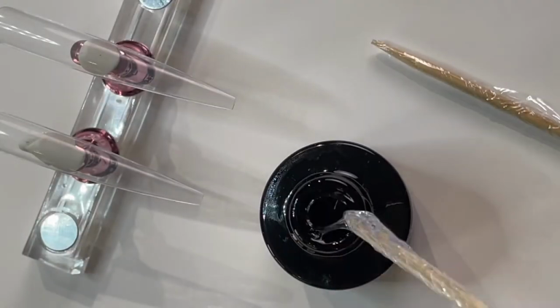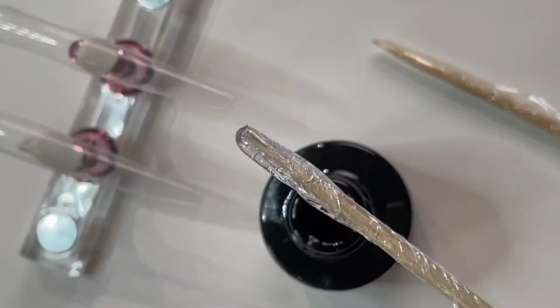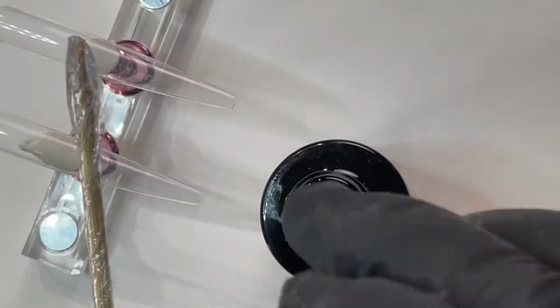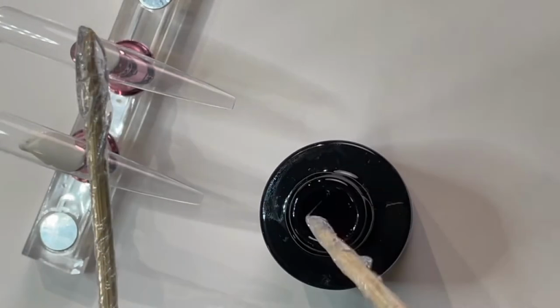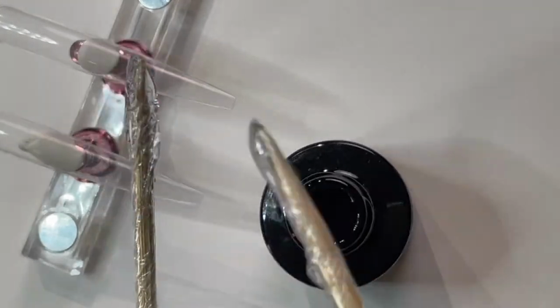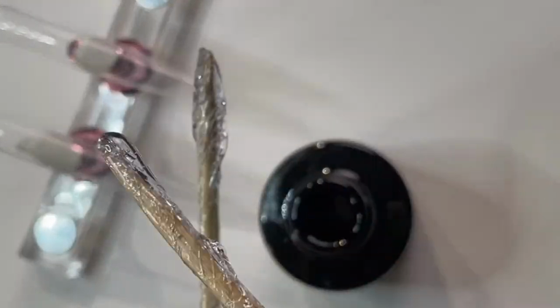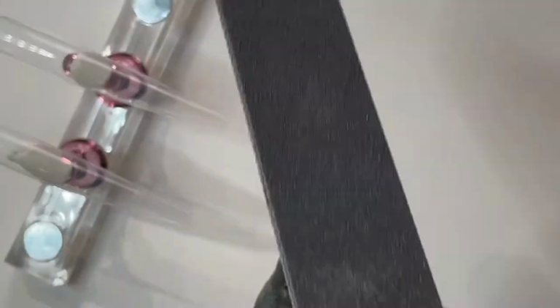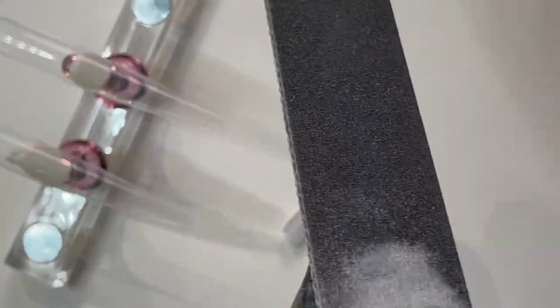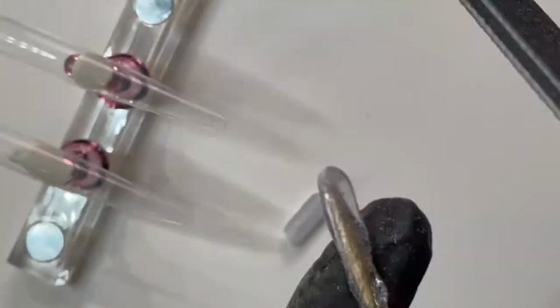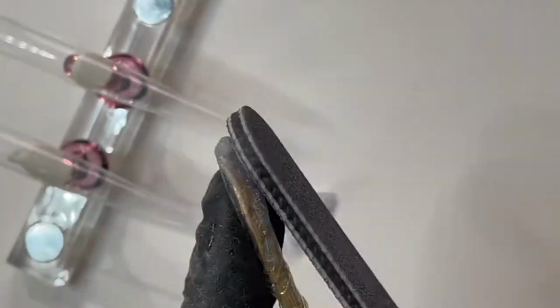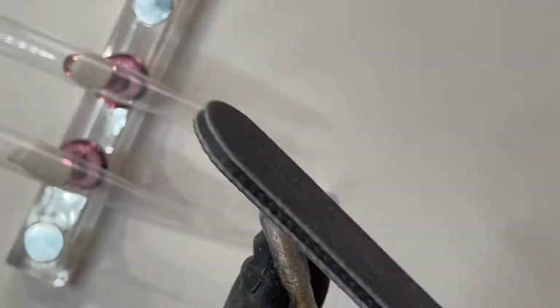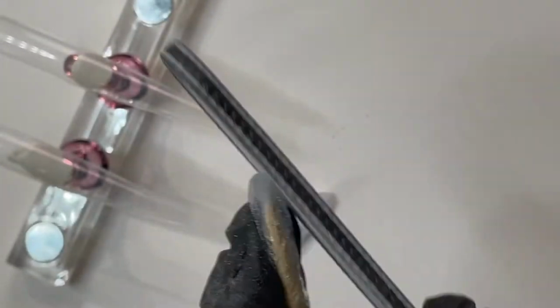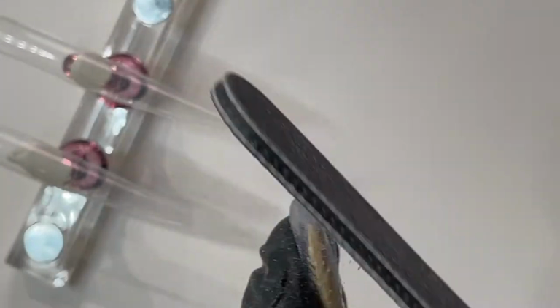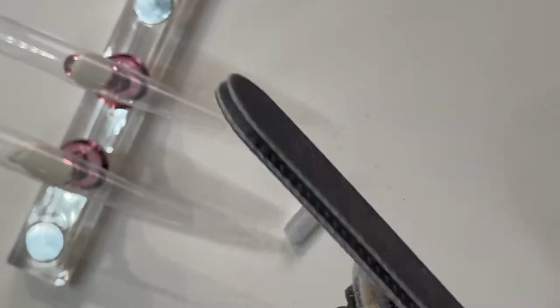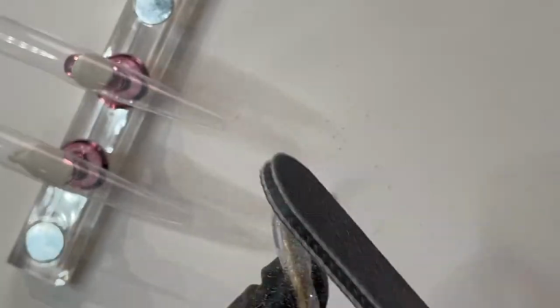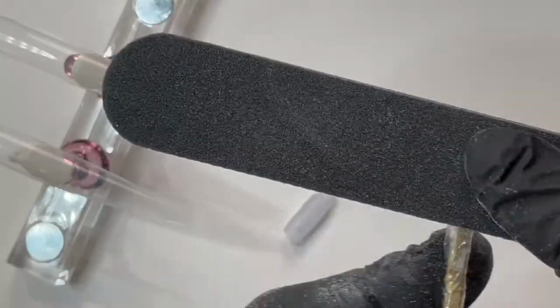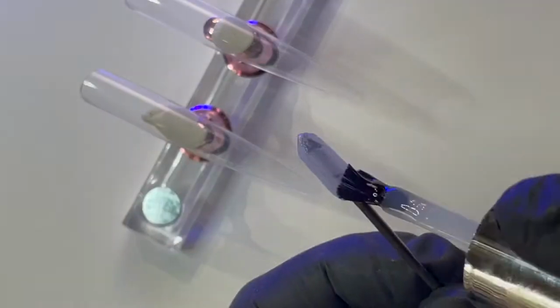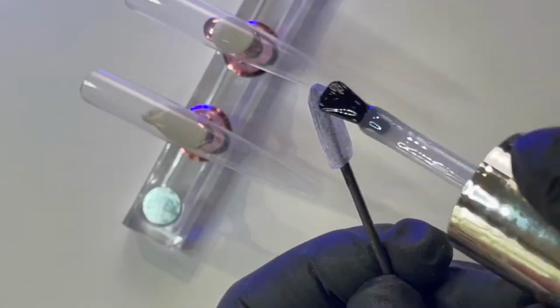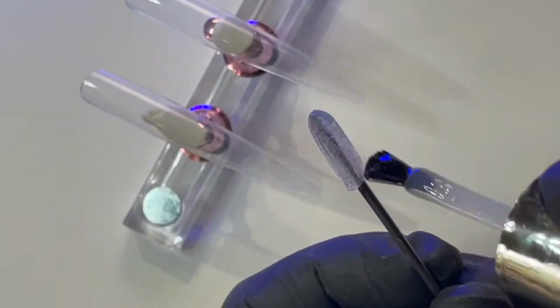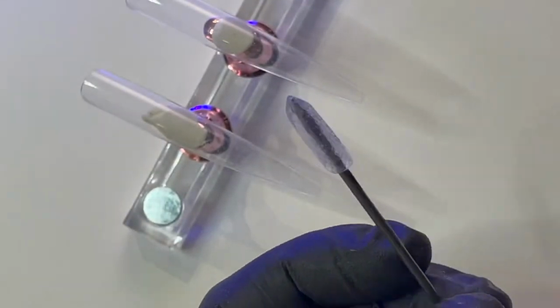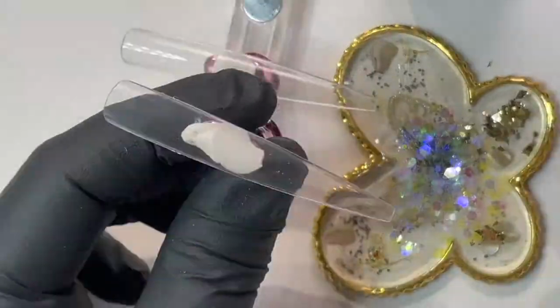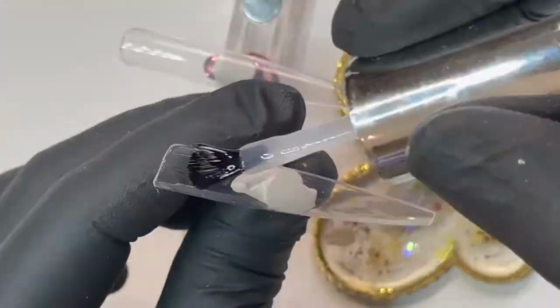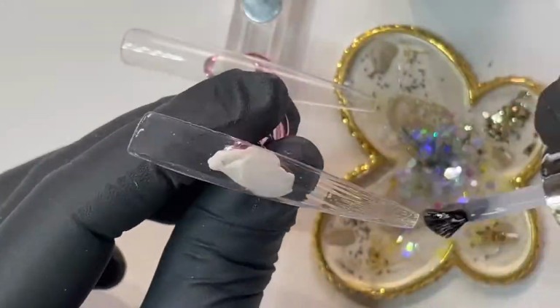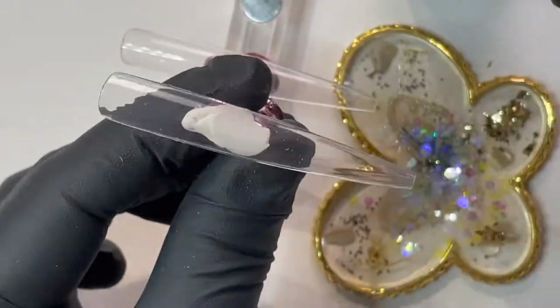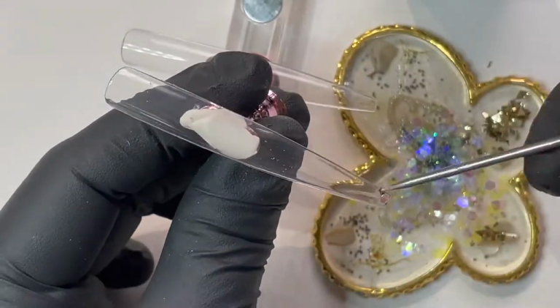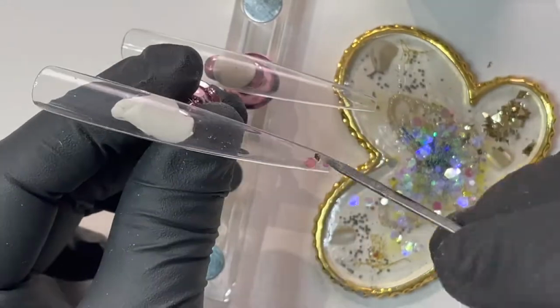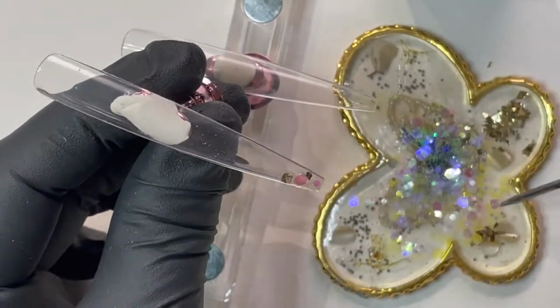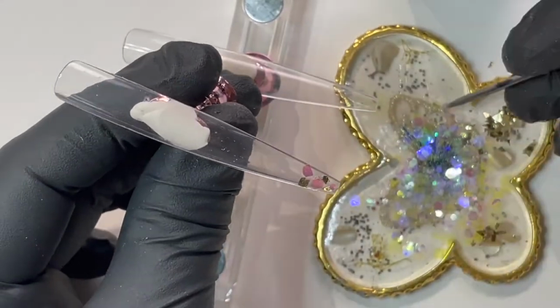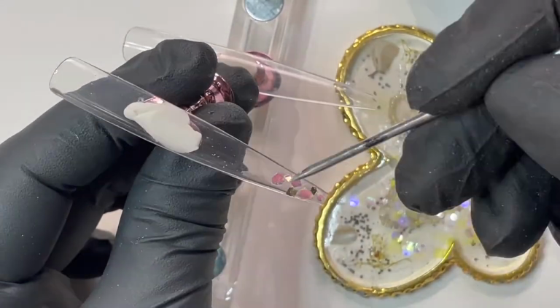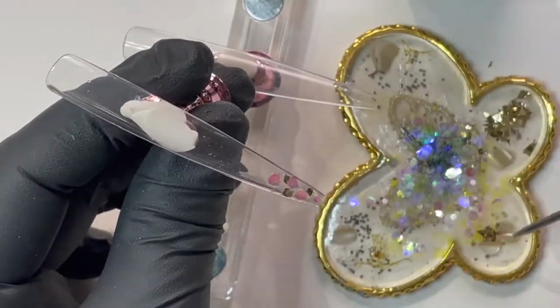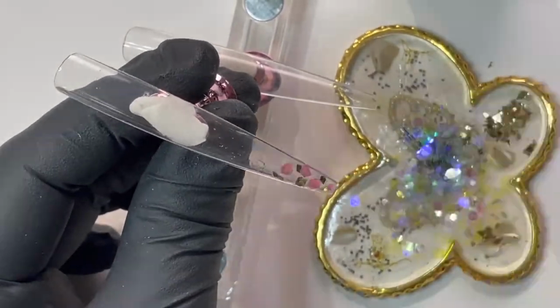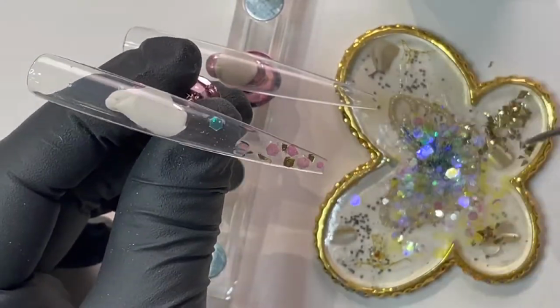Next up are the pinkies. Again, make a few more quartz crystals, file, shape, and top coat. All nails in this set have a layer of plexigel shaper — using the tacky layer once cured.